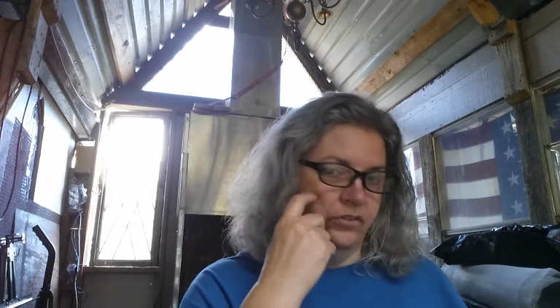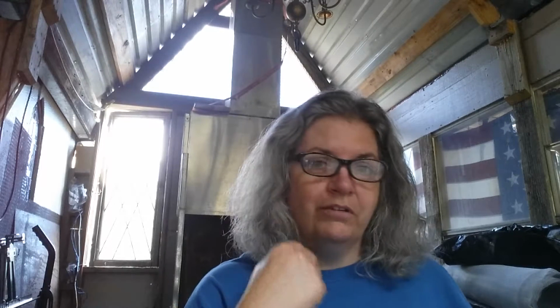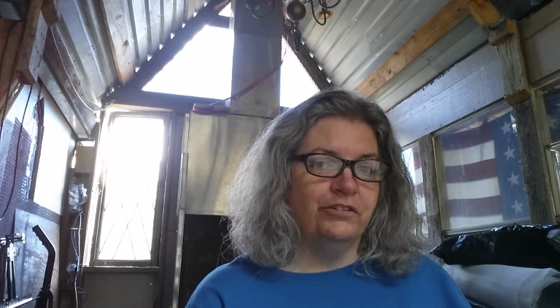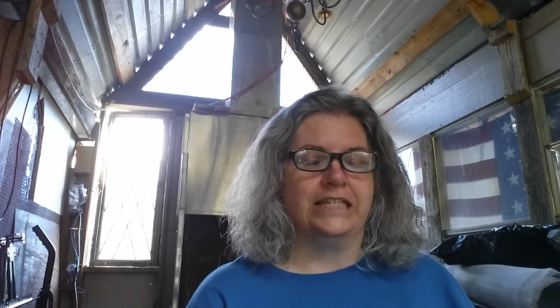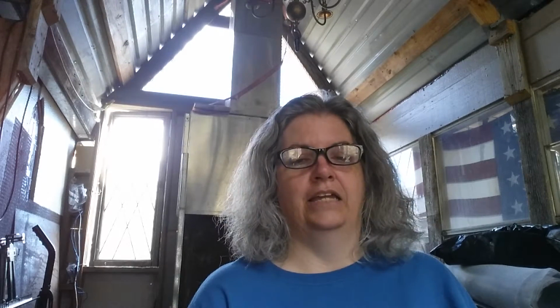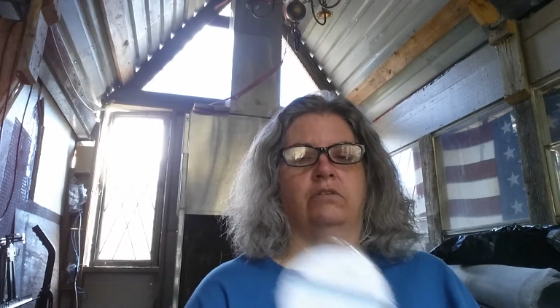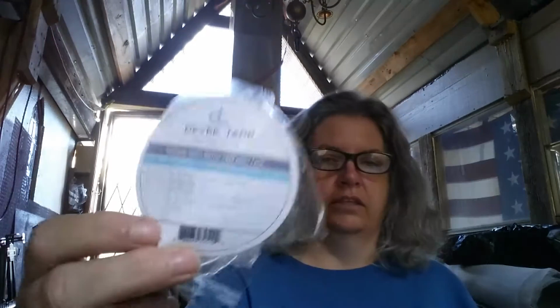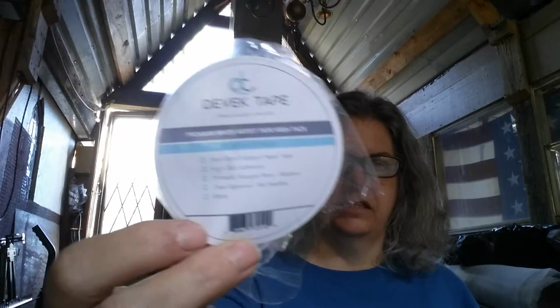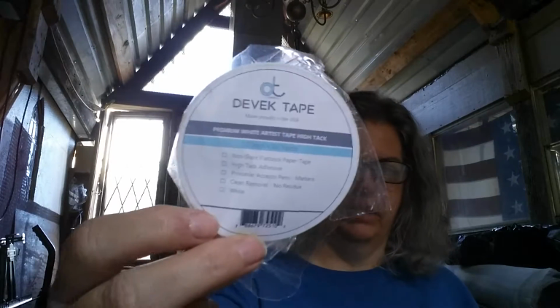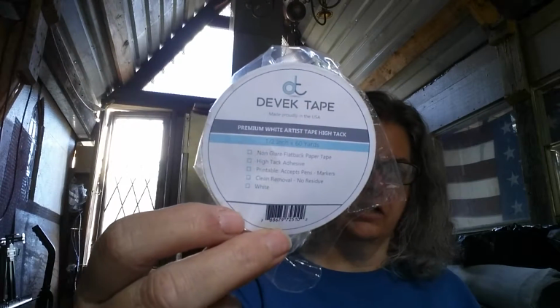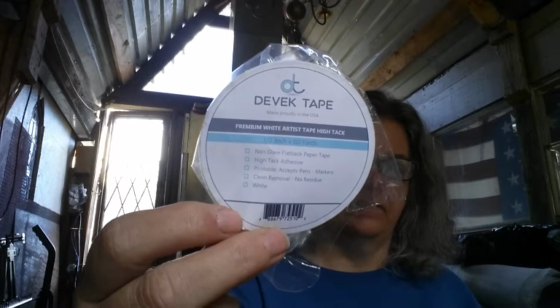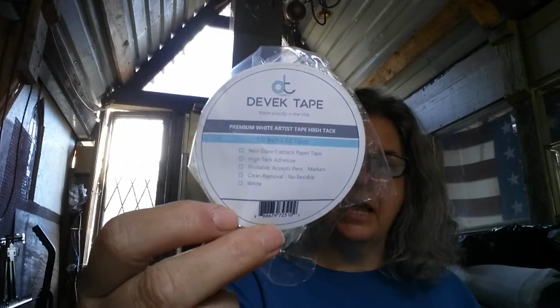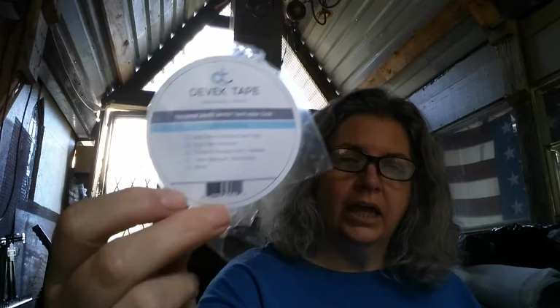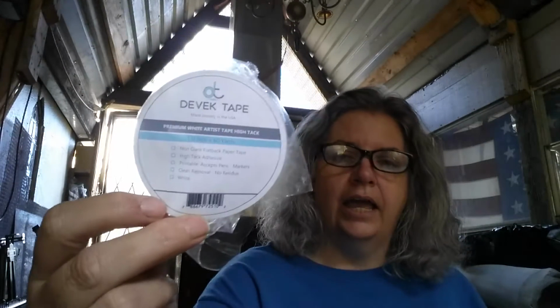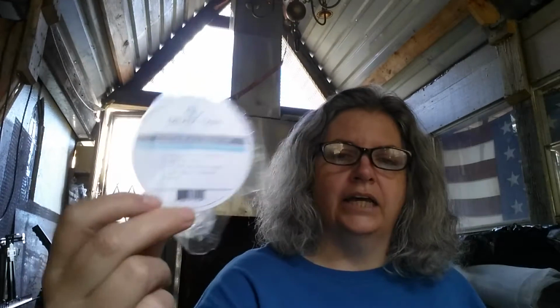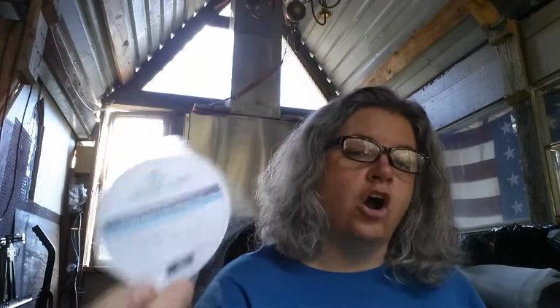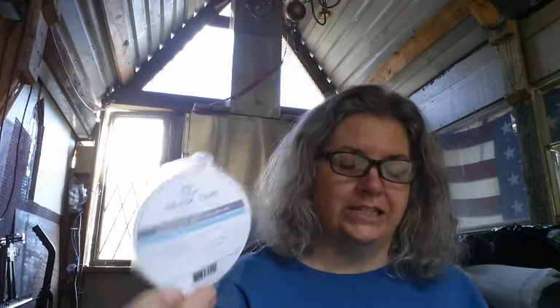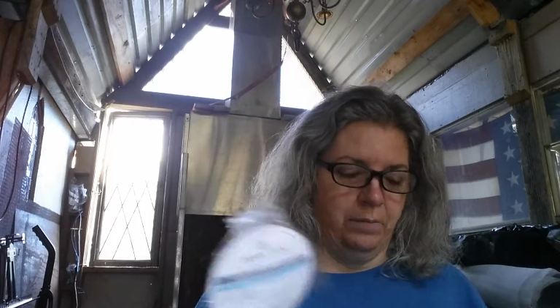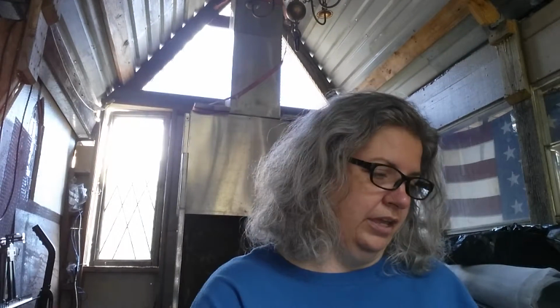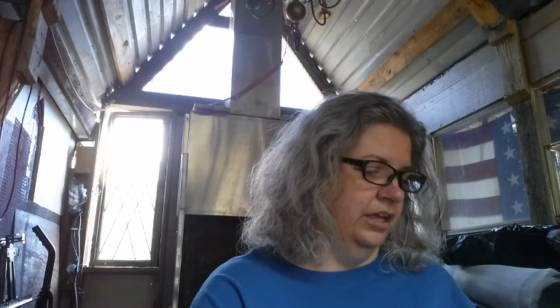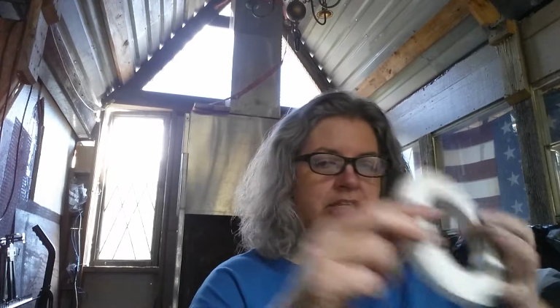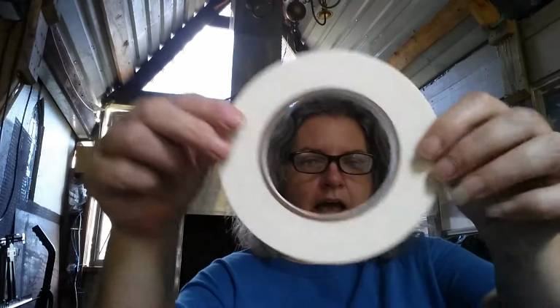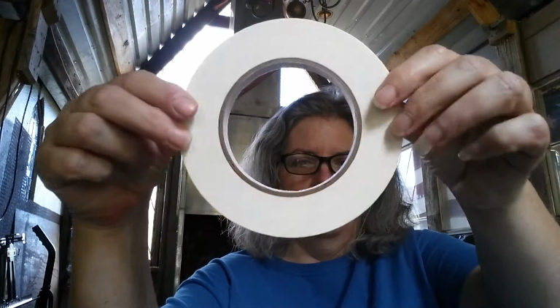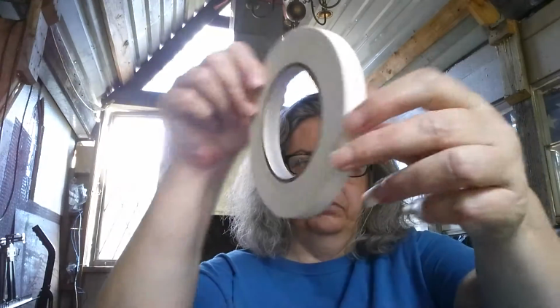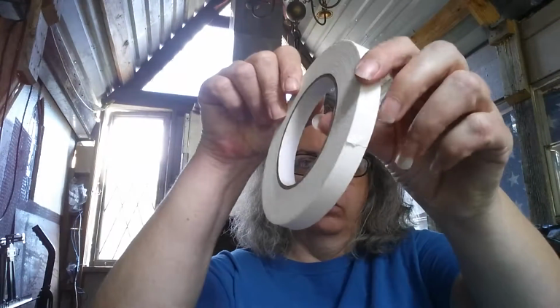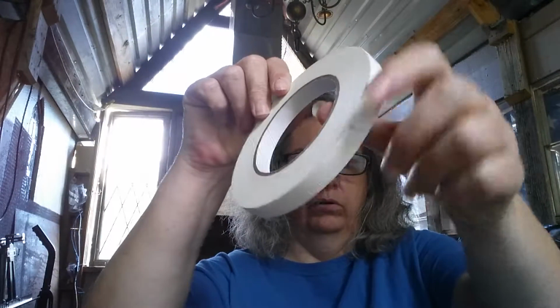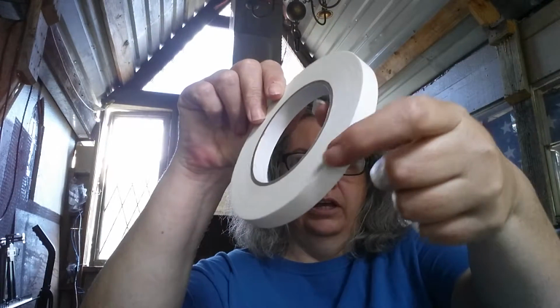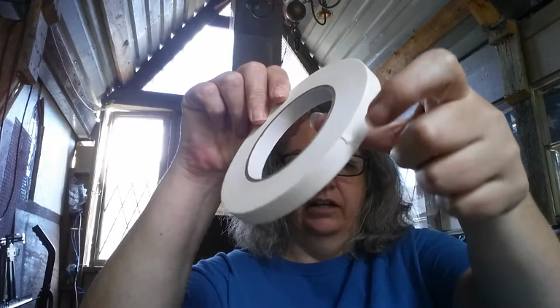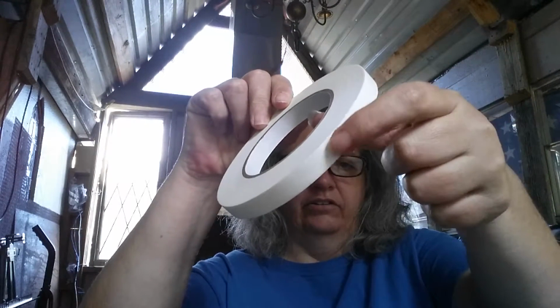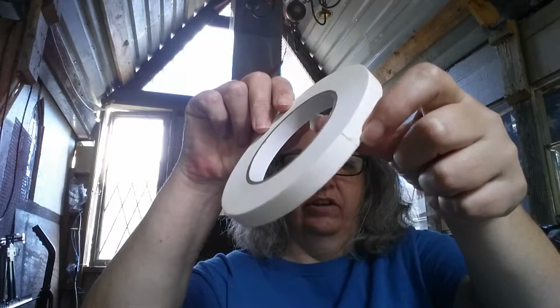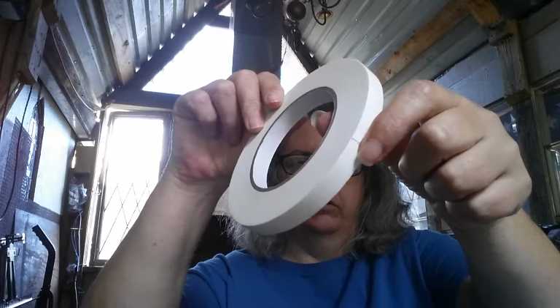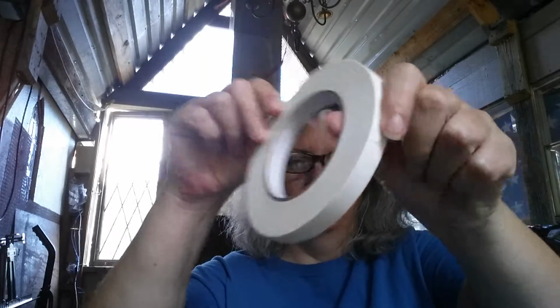So what am I reviewing for you today? Well, this is it right here. It's called Deveka Tape, and this is Artist Tape. This is how it comes in a roll, and as you can see, I've already used some of it — about yea long.